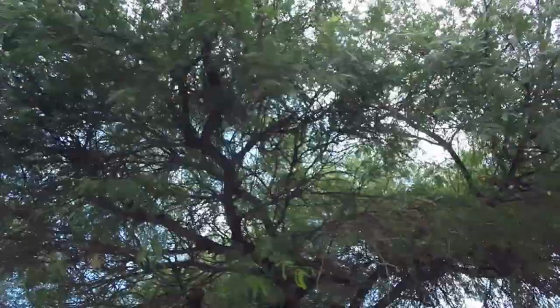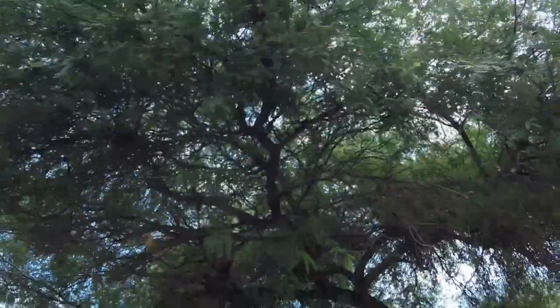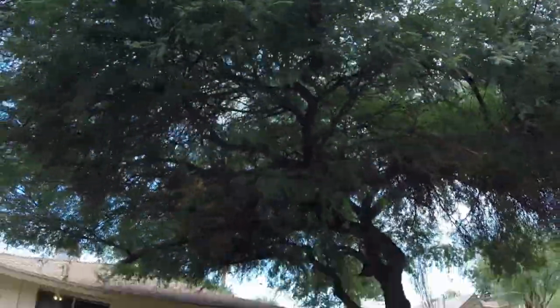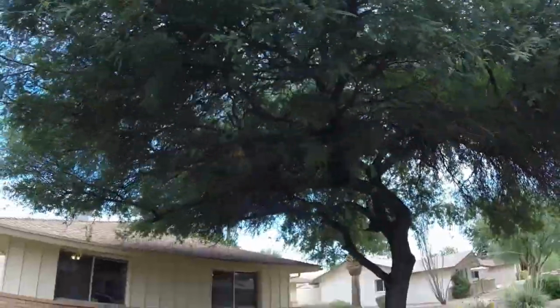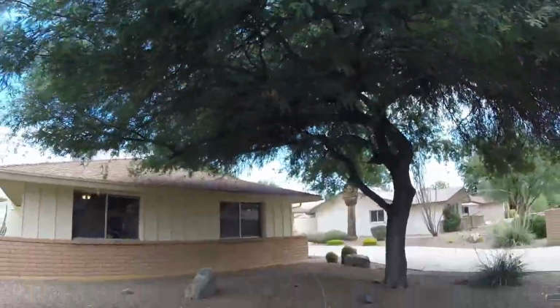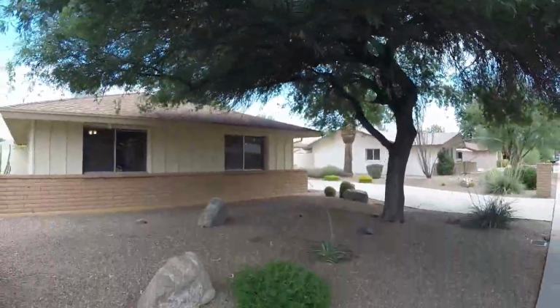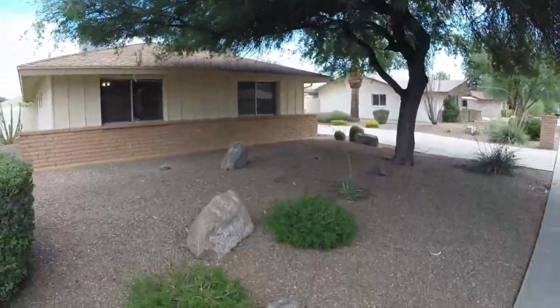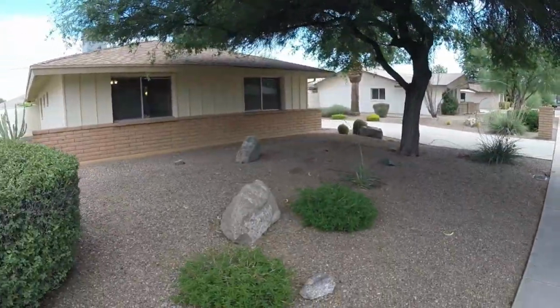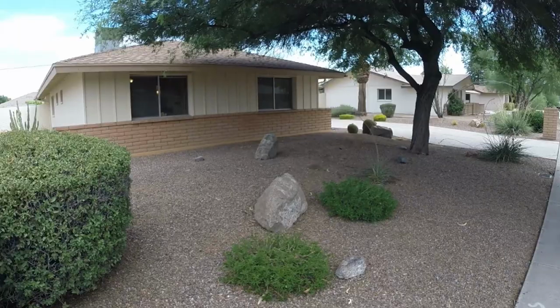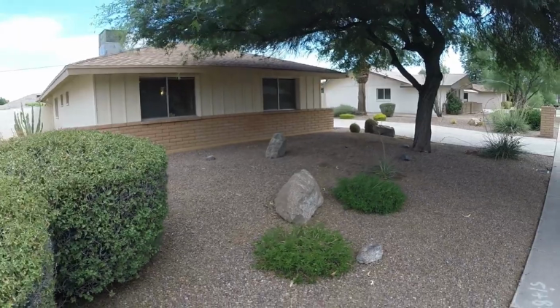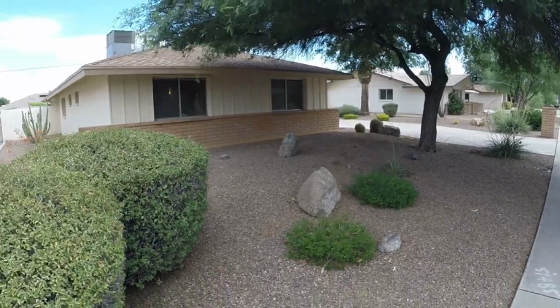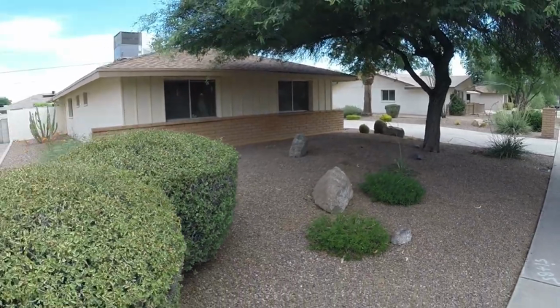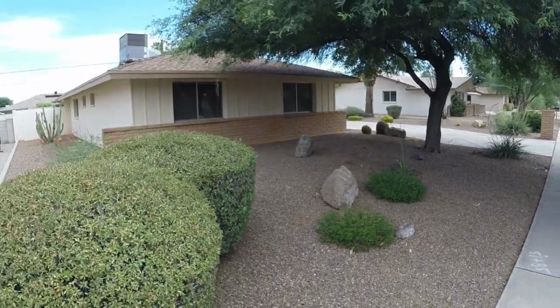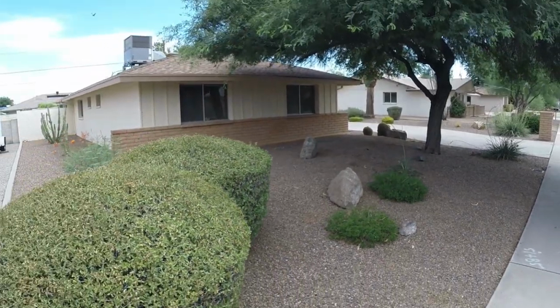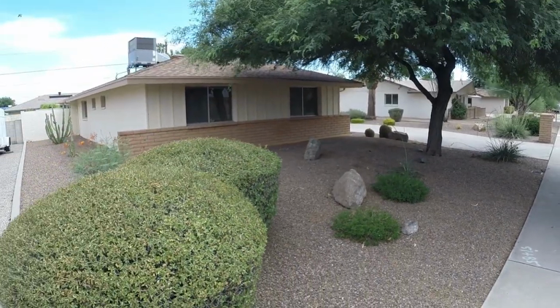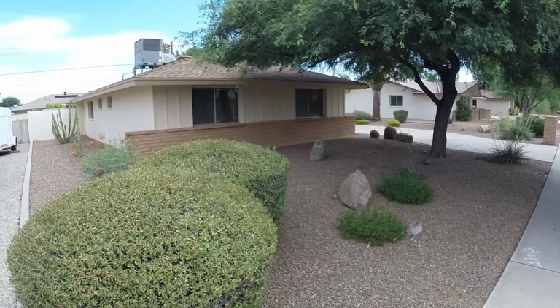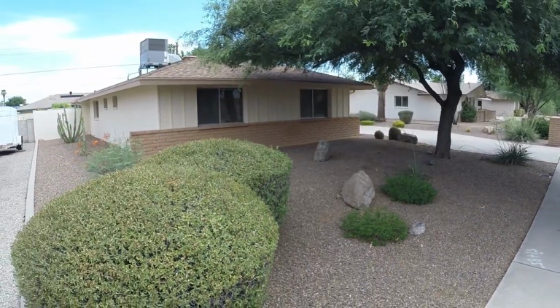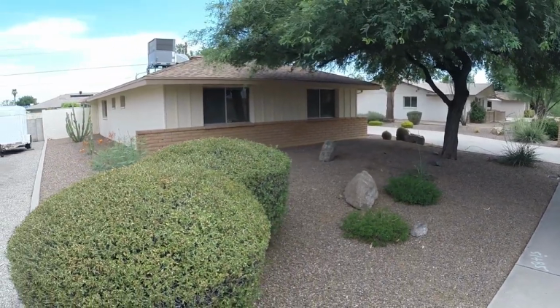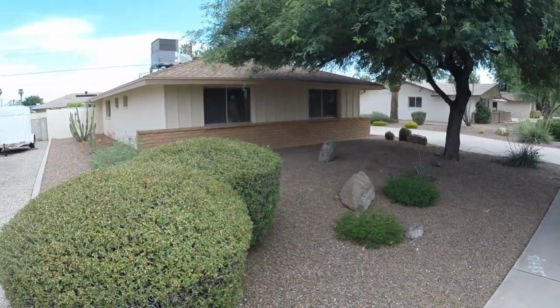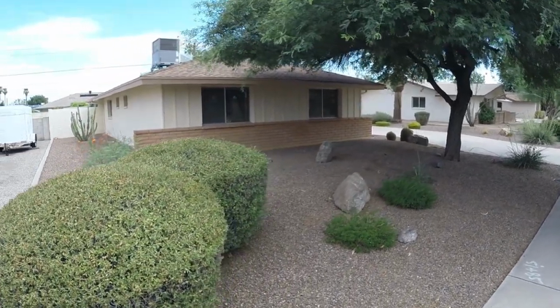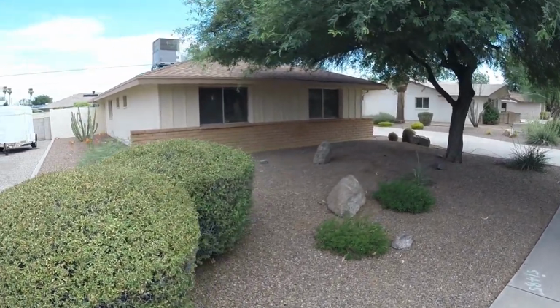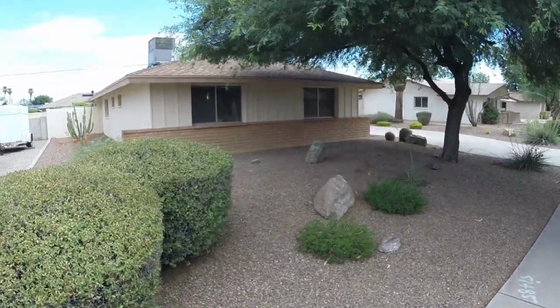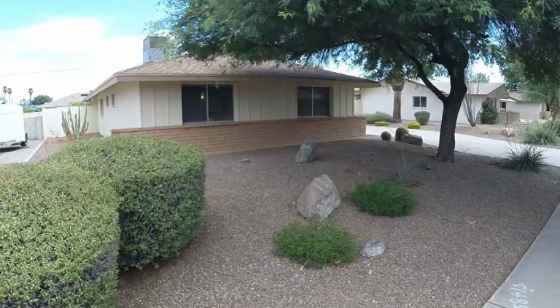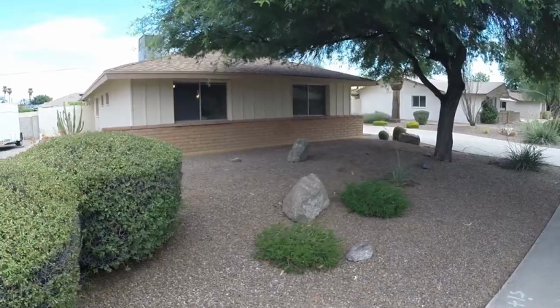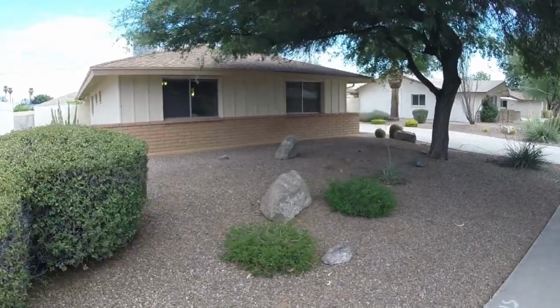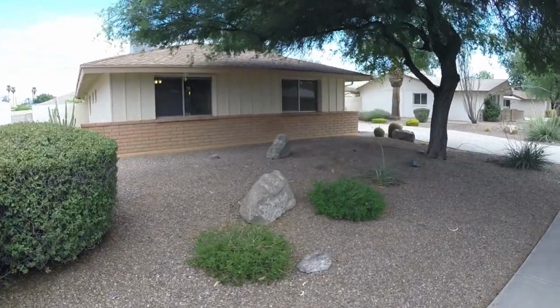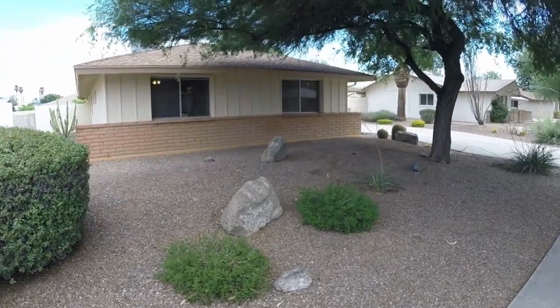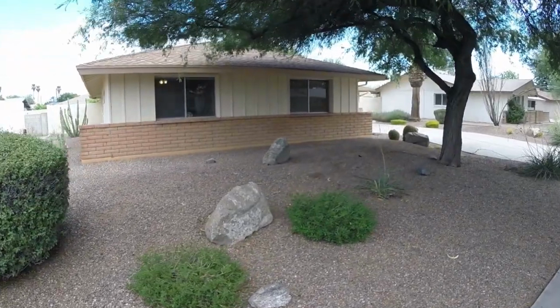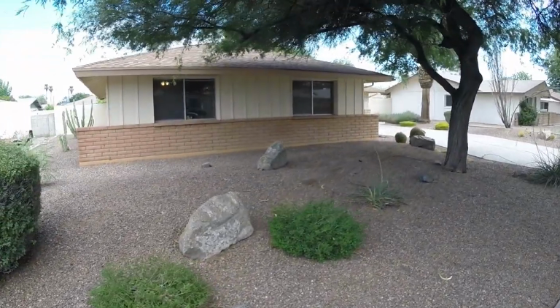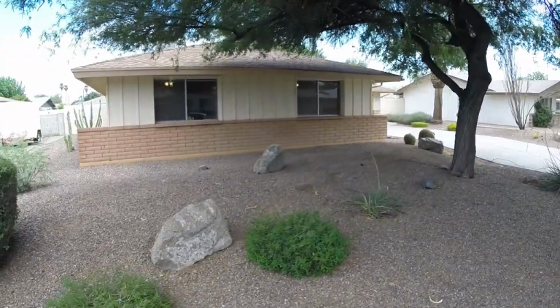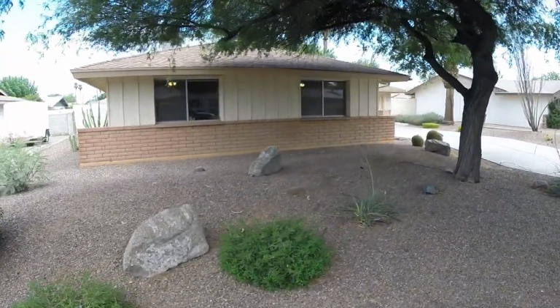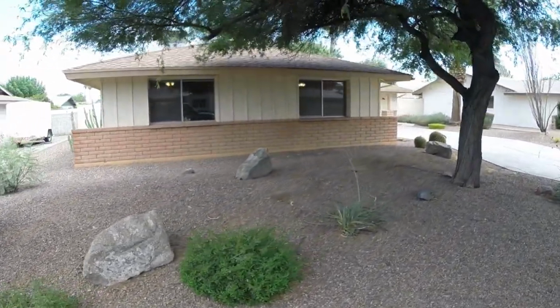This home is within walking distance of grocery stores, shopping, pharmacies, the Tempe library, dining, and a museum, and just a short drive from the US 60 and 101 freeways for easy access to the entire valley.